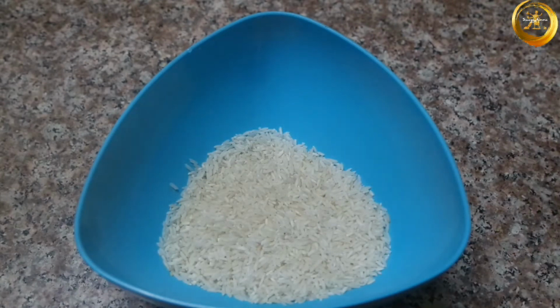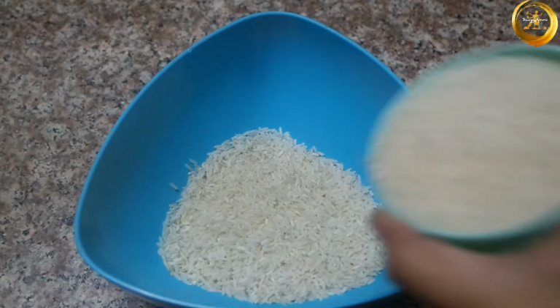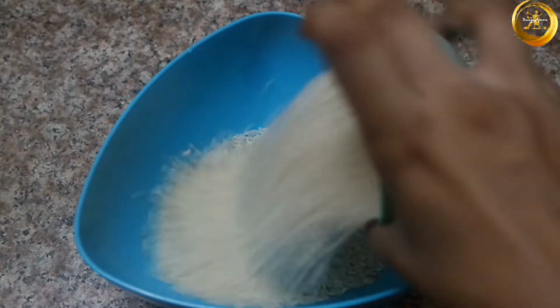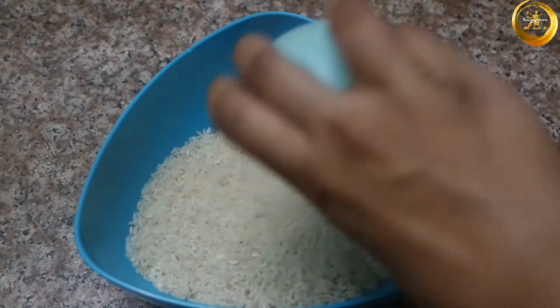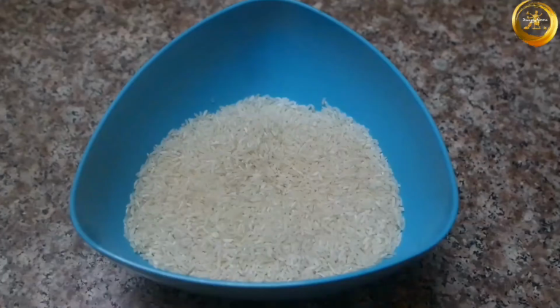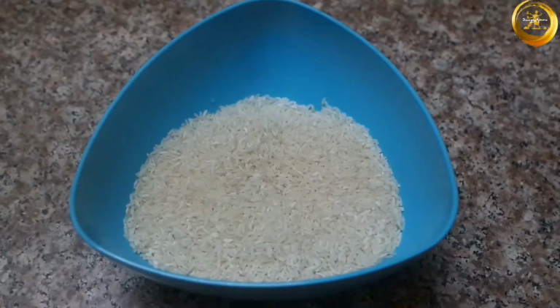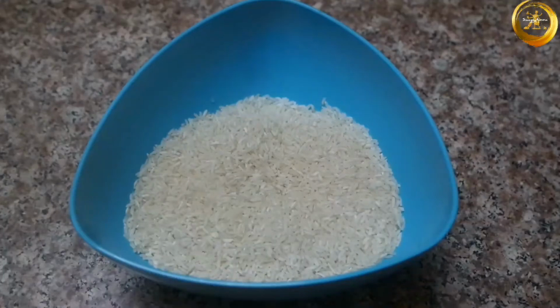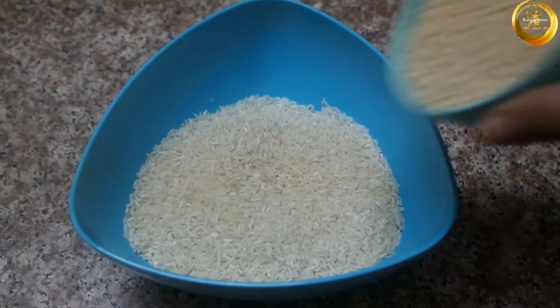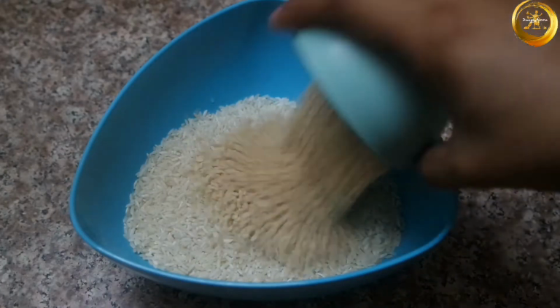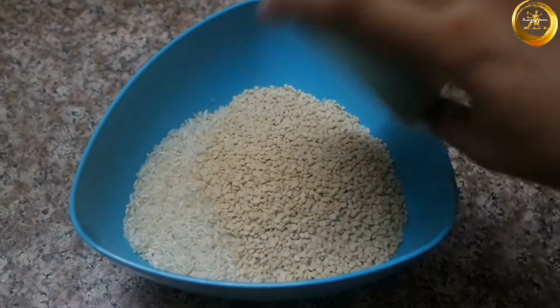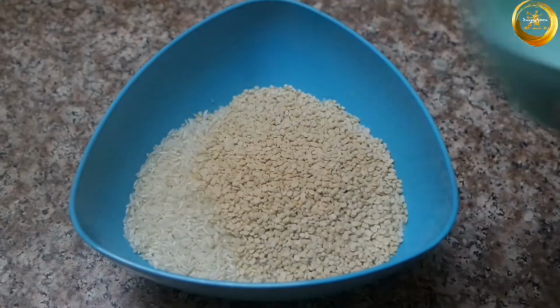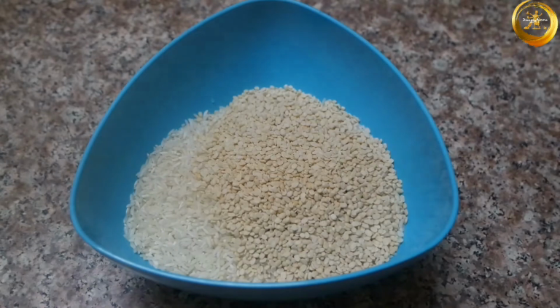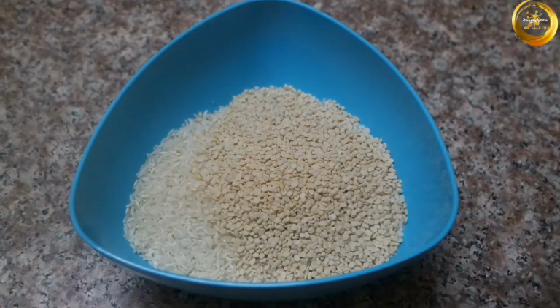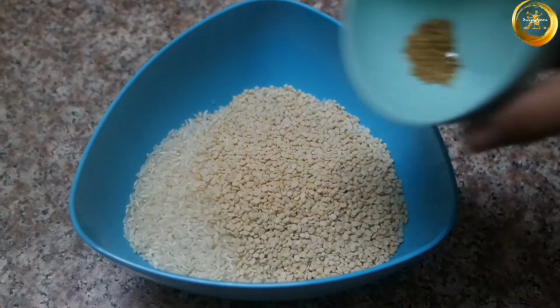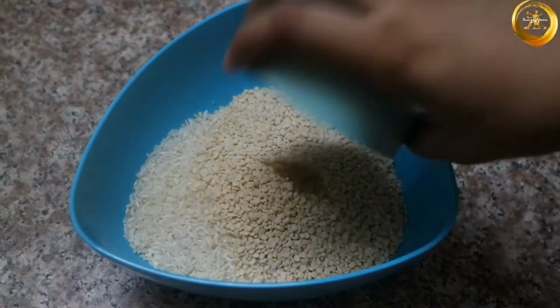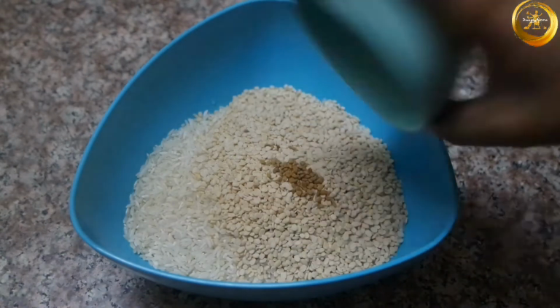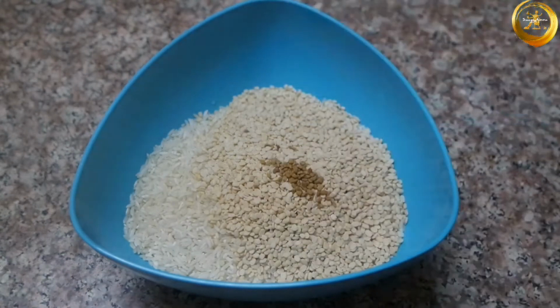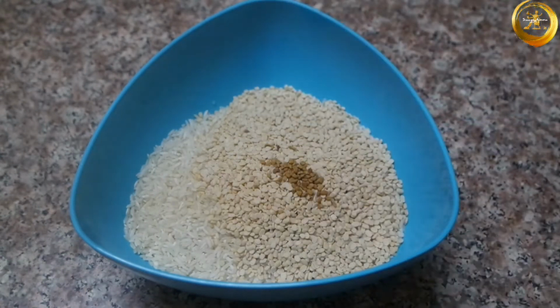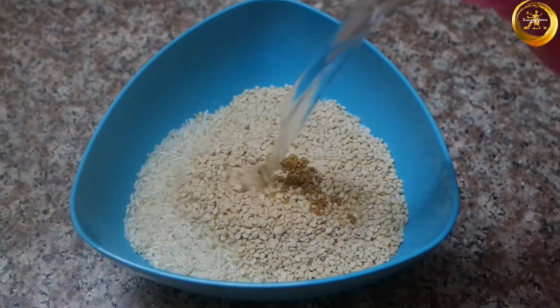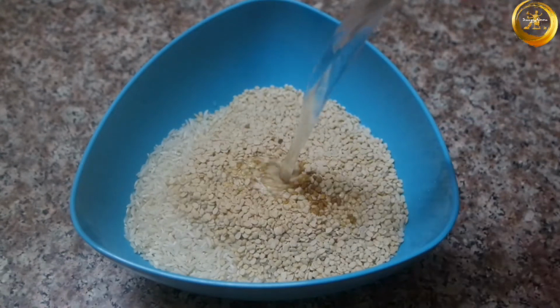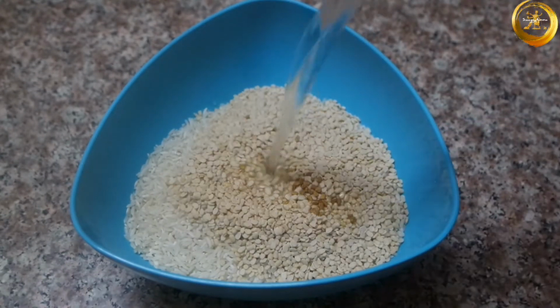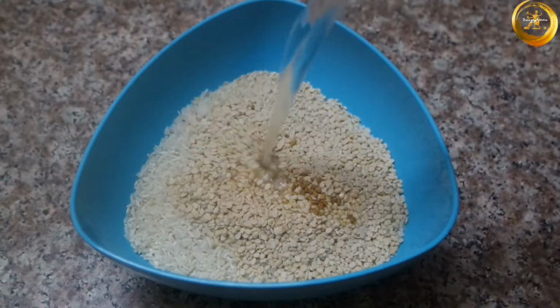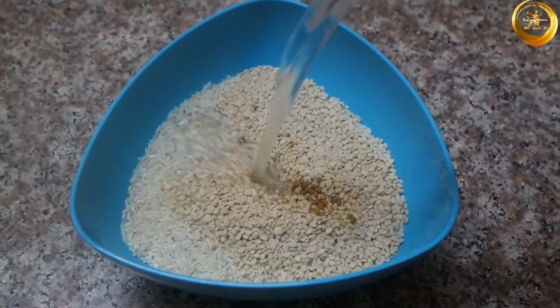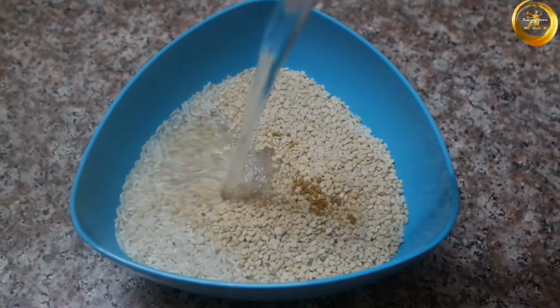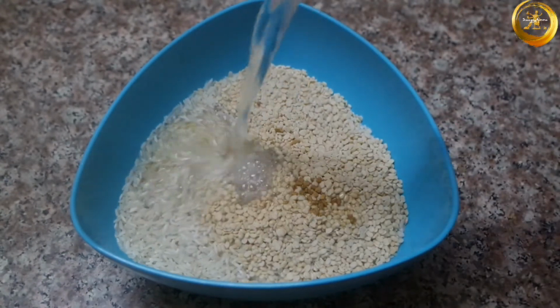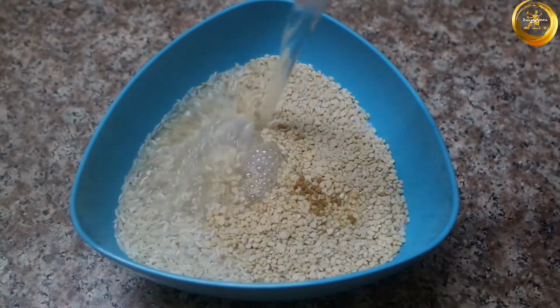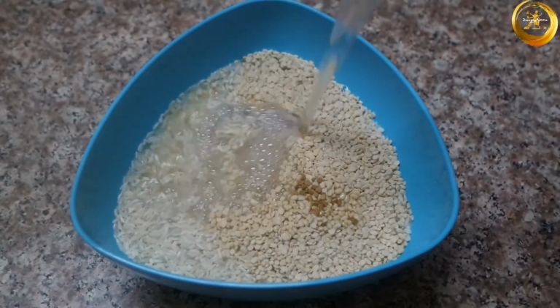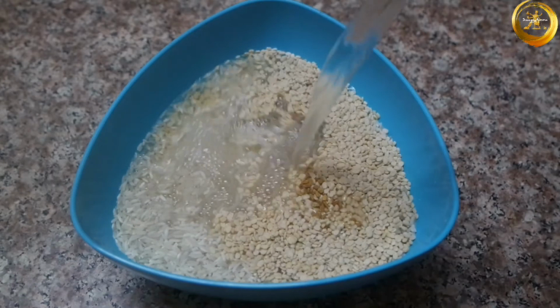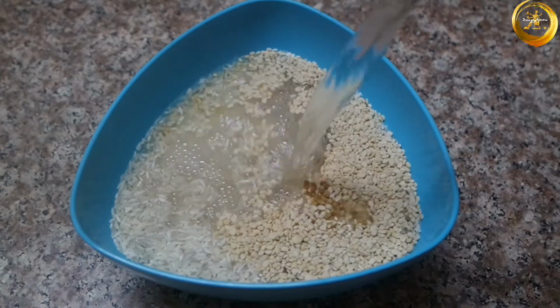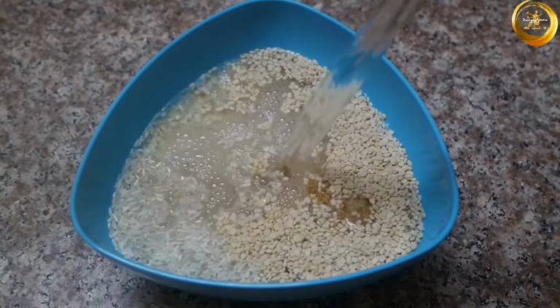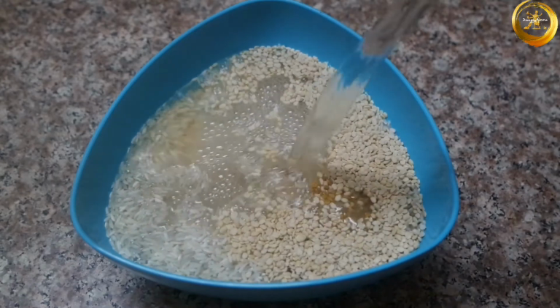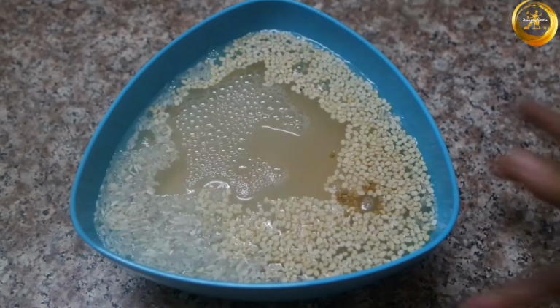Into the mixing bowl add 2 cups of raw rice or idli rice, 1 cup of urad dal, and half teaspoon of methi seeds. Wash and soak all of this for about 5 to 6 hours before further use.